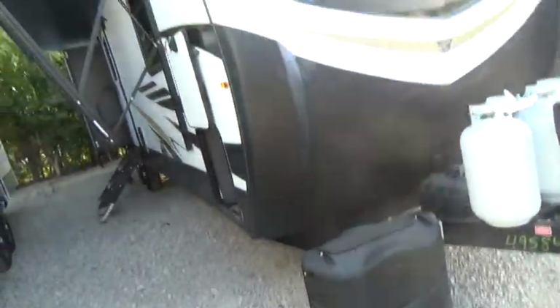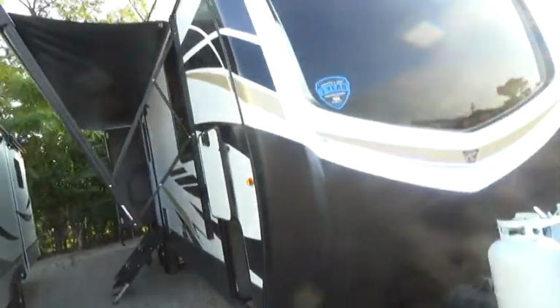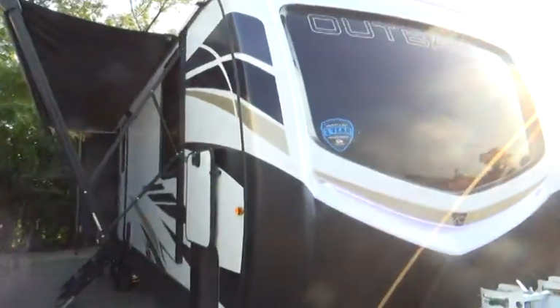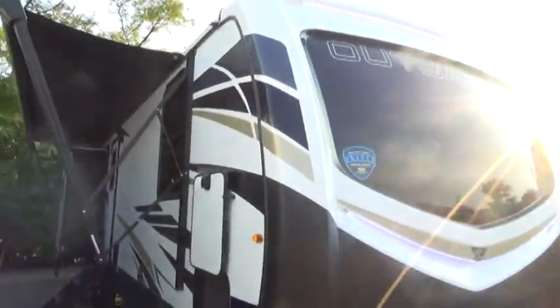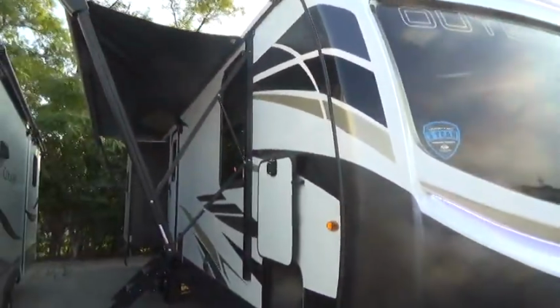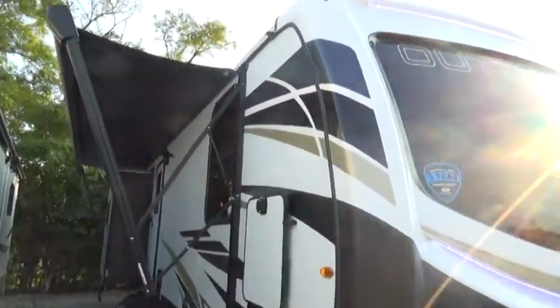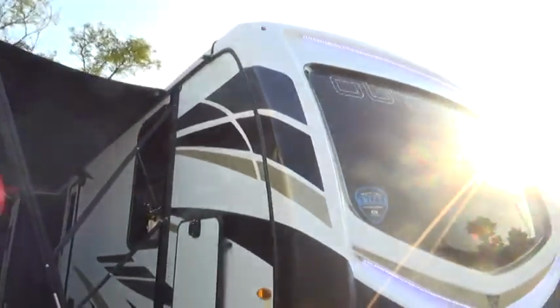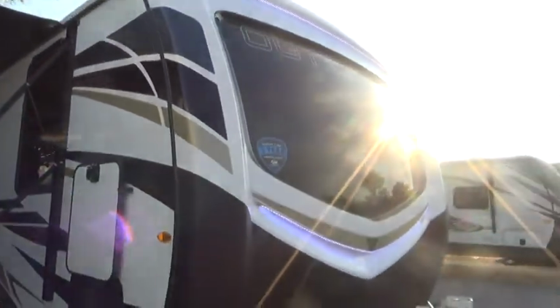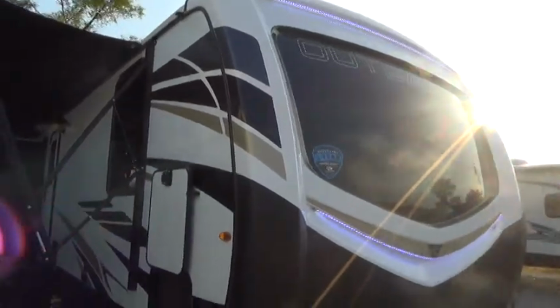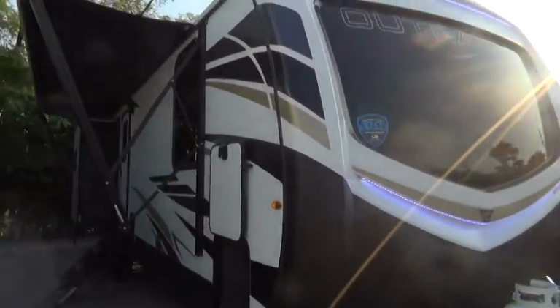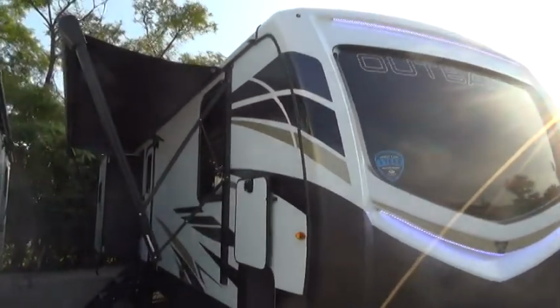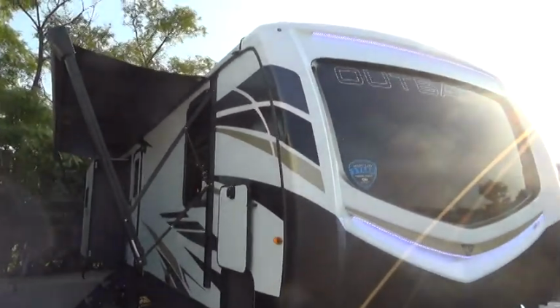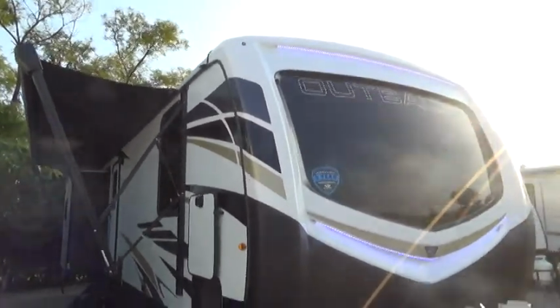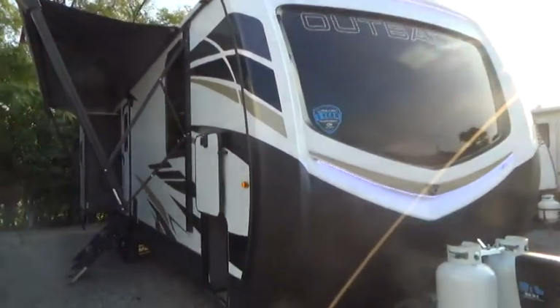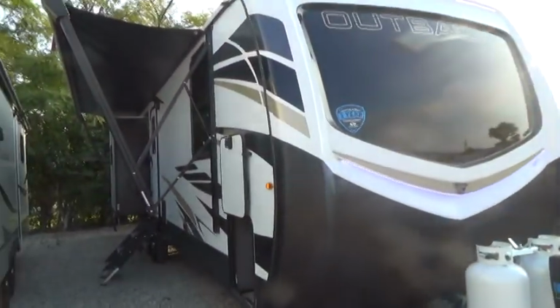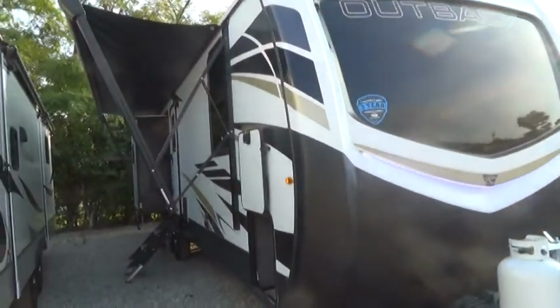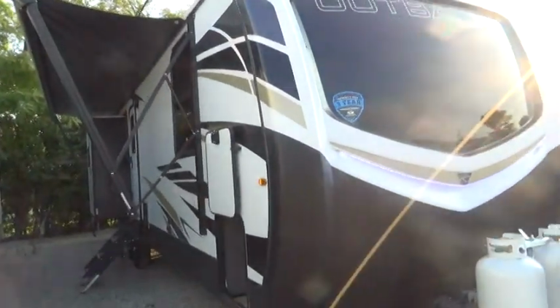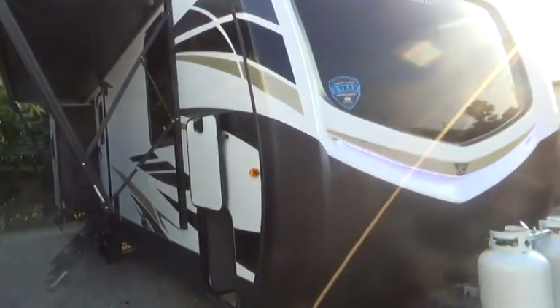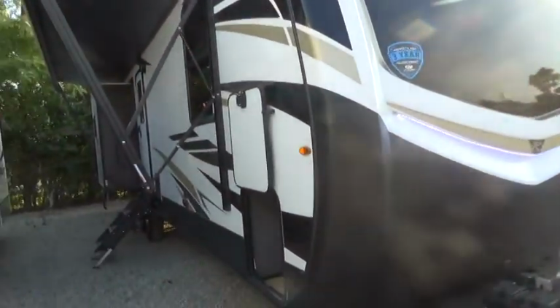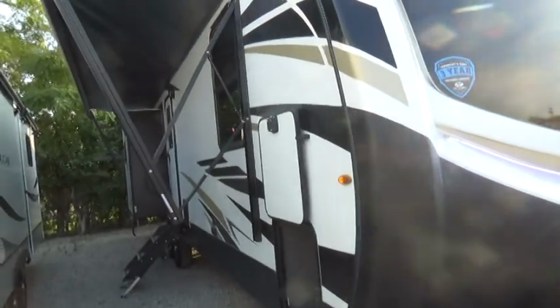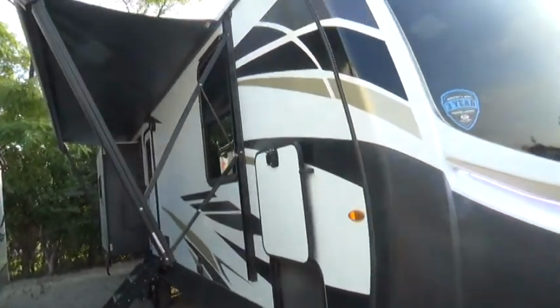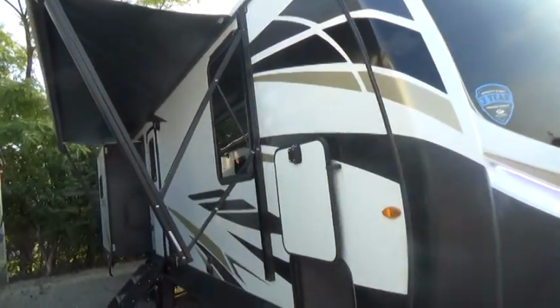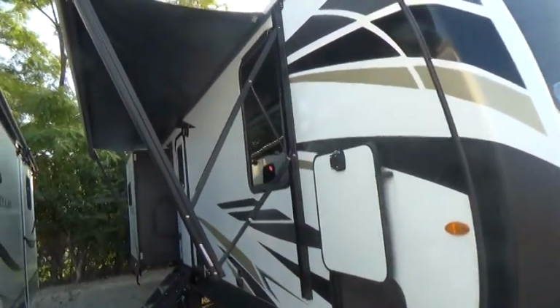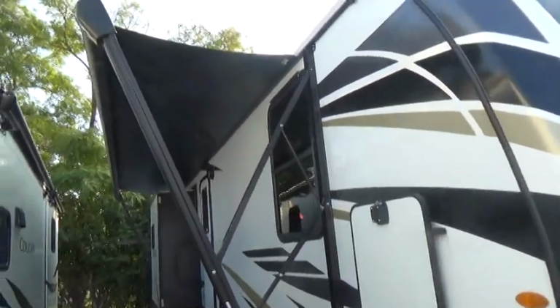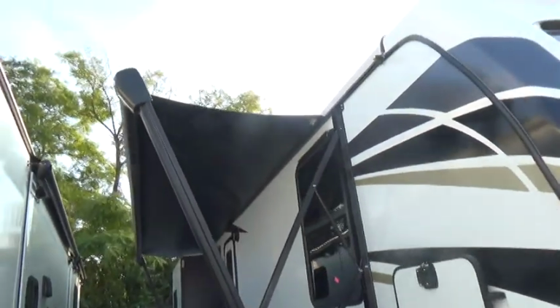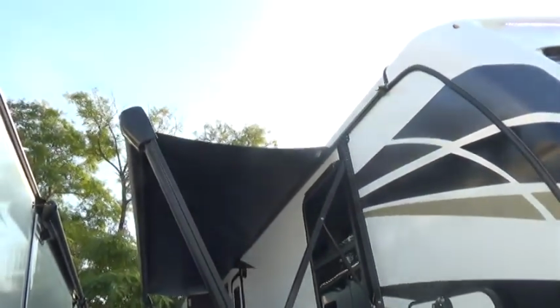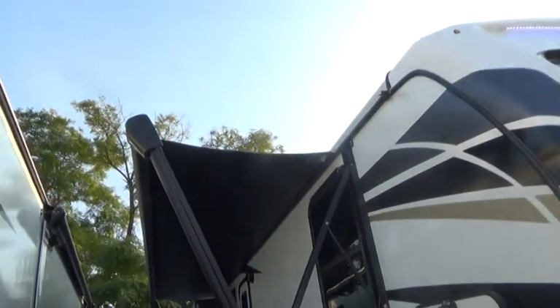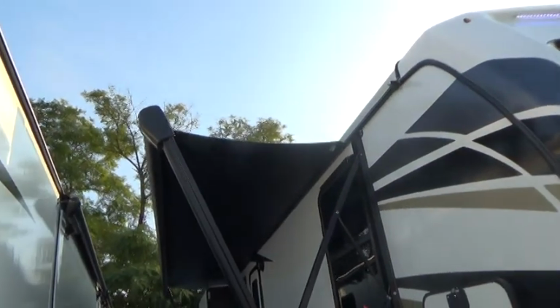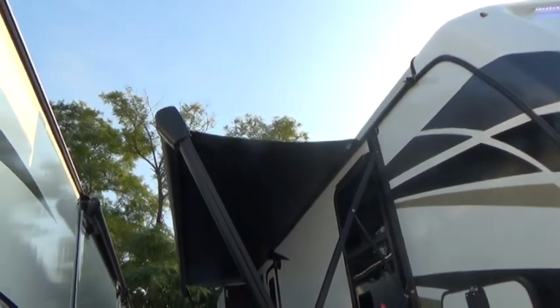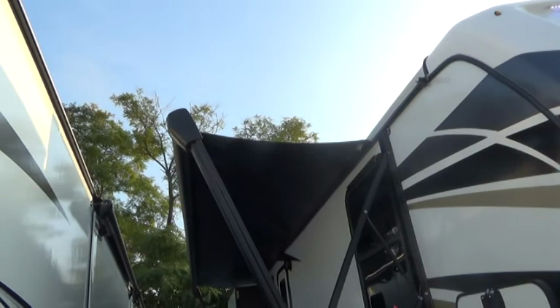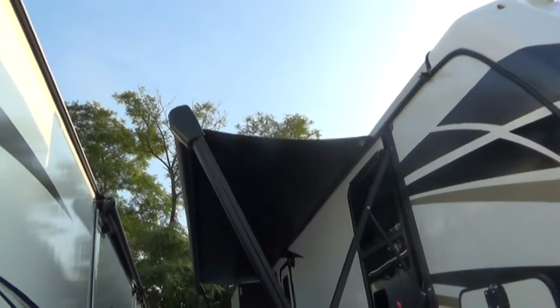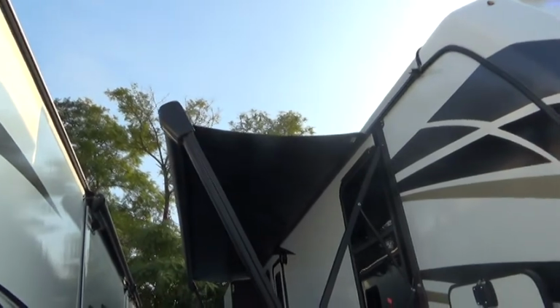Good morning, my name is Tom with Holman RV, and I'm going to be doing your video for you this morning. We'll start over here on the passenger side with your awning partially out.